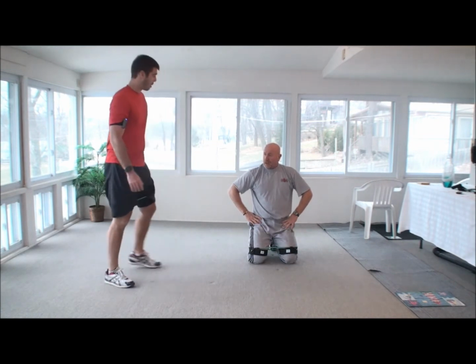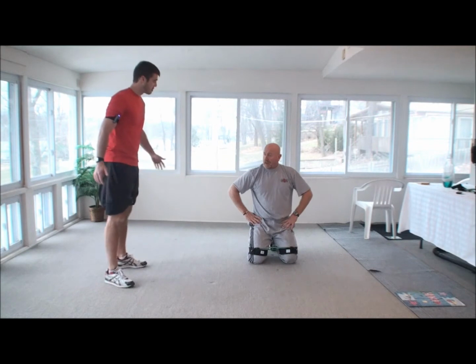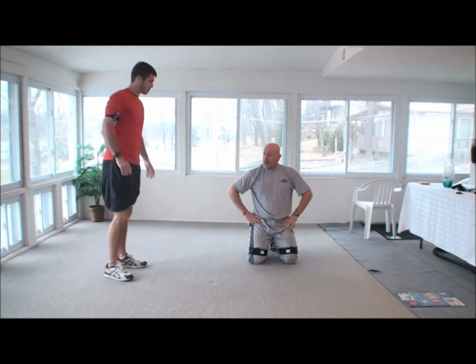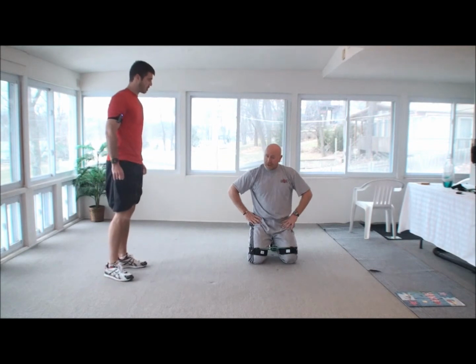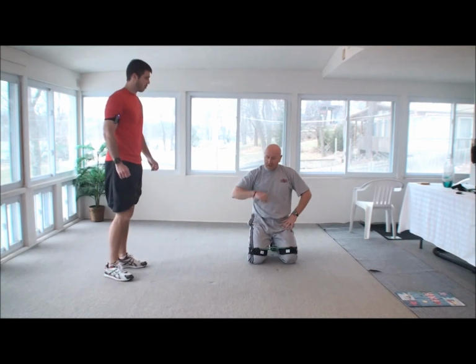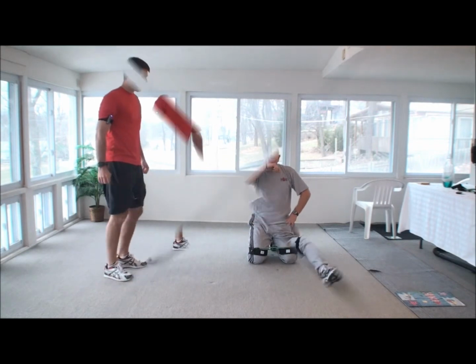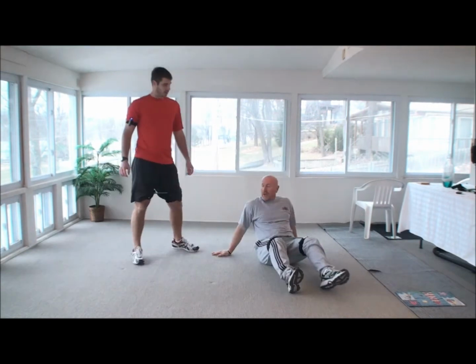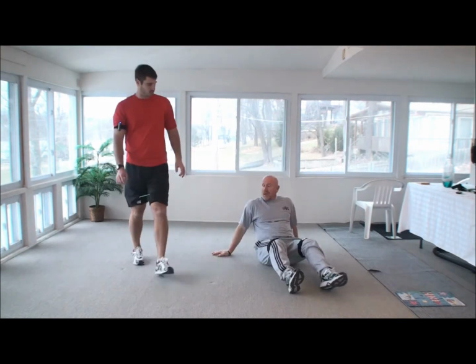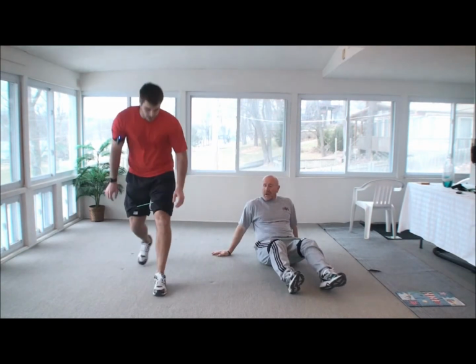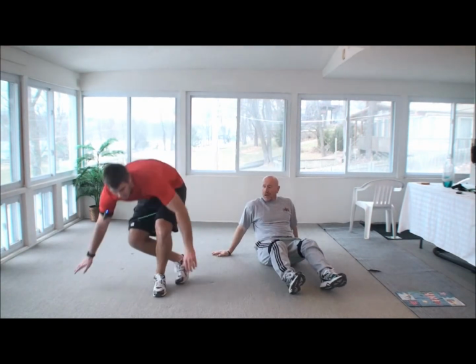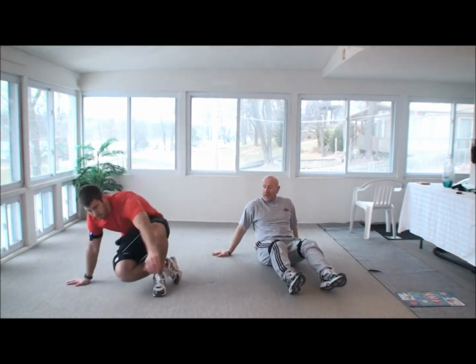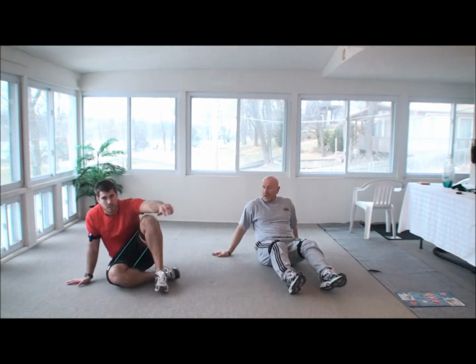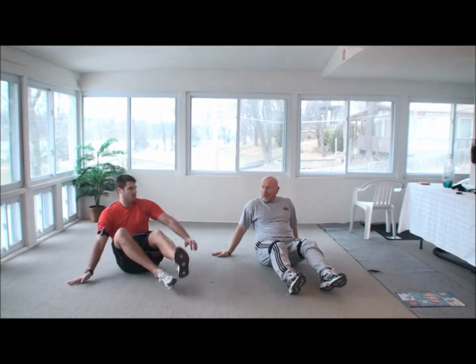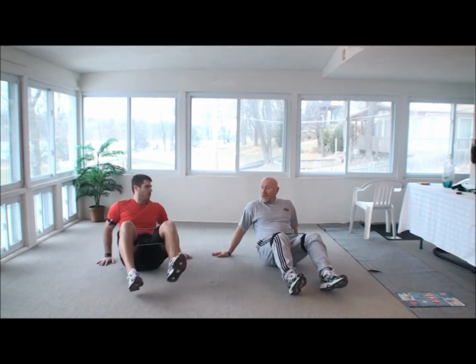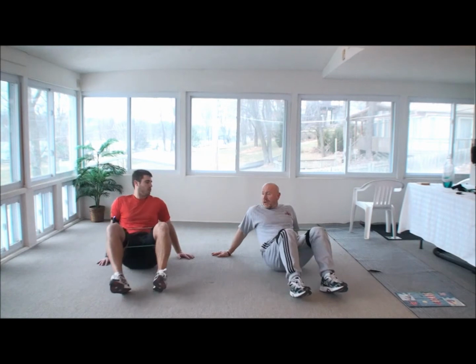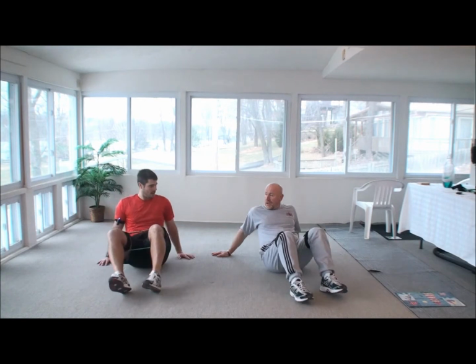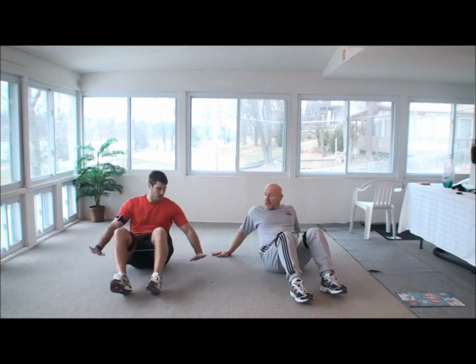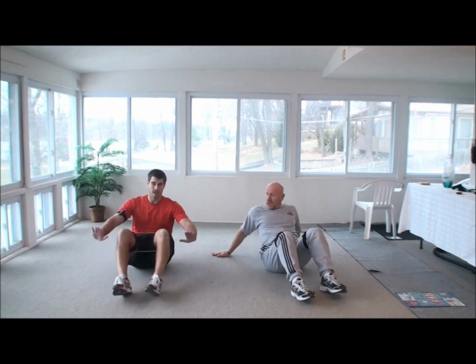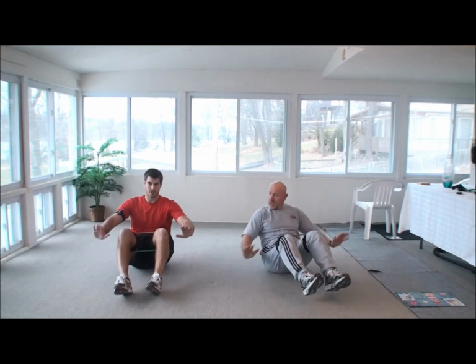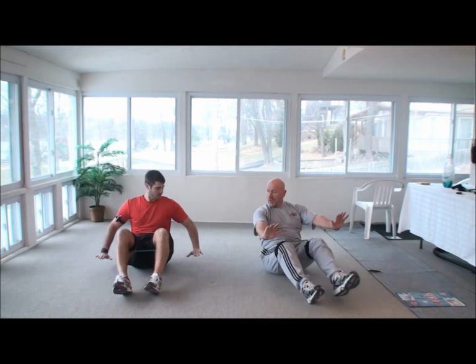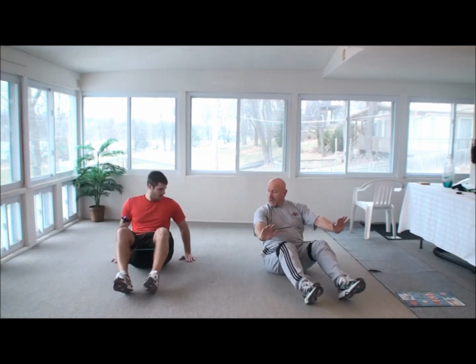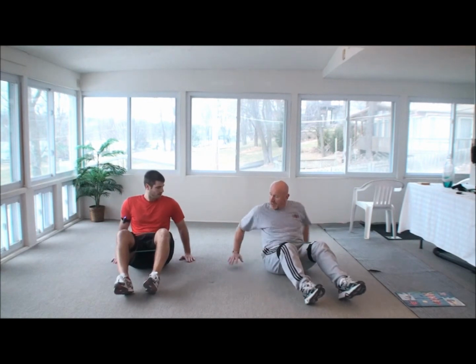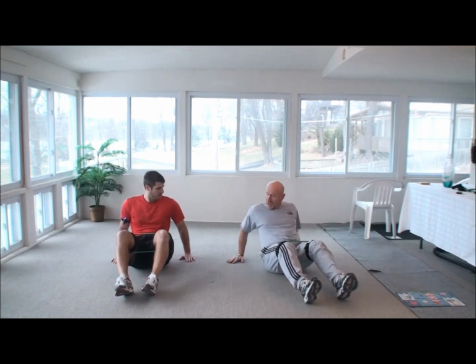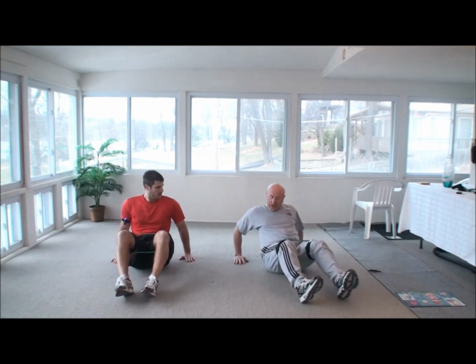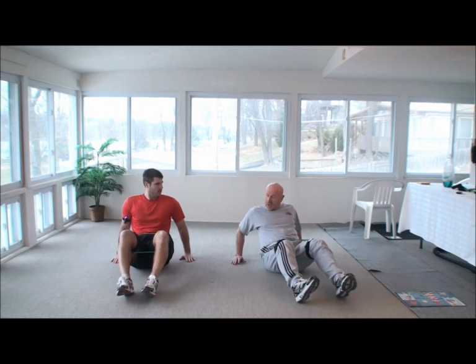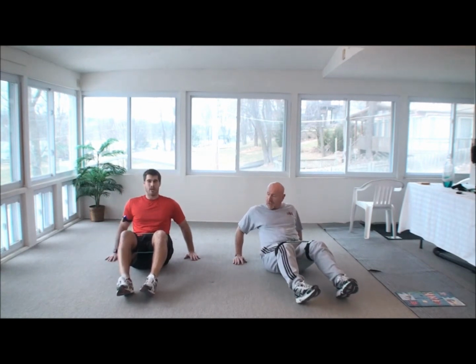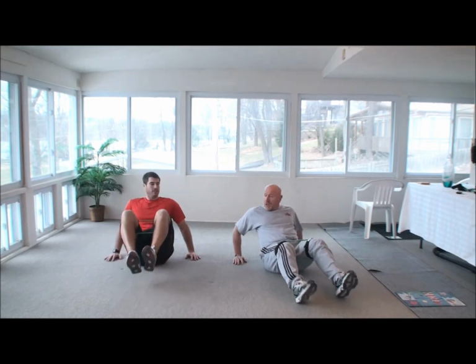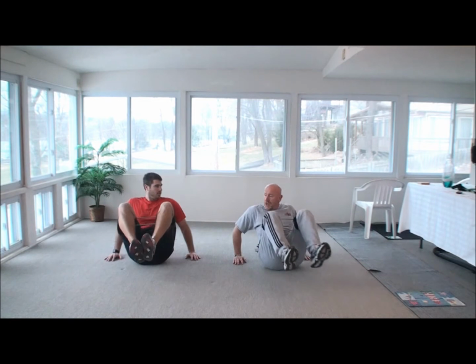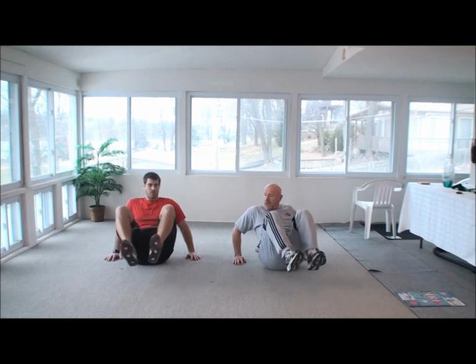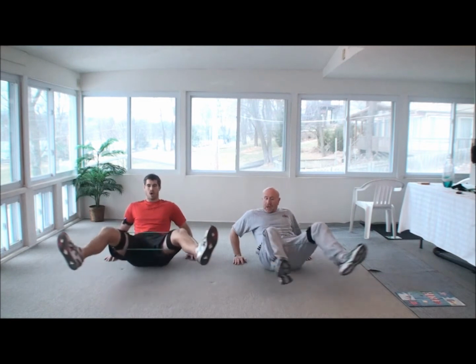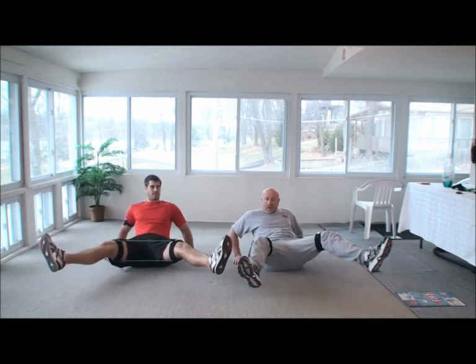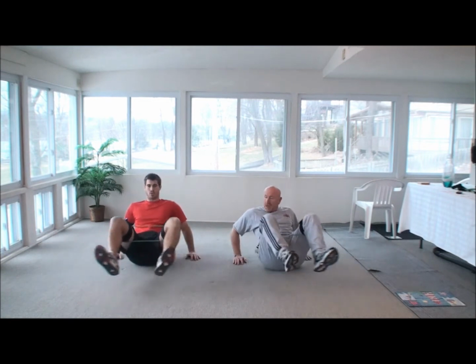Why don't we do some abs — just finish up with a little bit of abs. First we'll start with the in and out. You're going to put your hands face down on the ground, you're going to come in, and we're going to go out so the bands work.